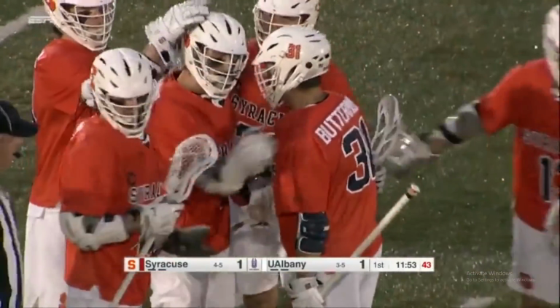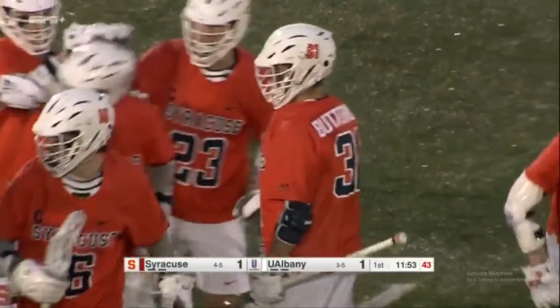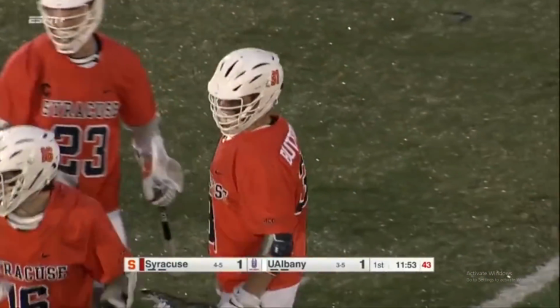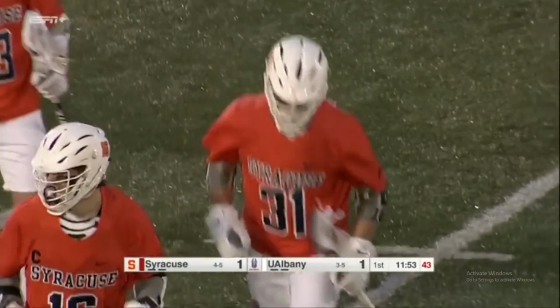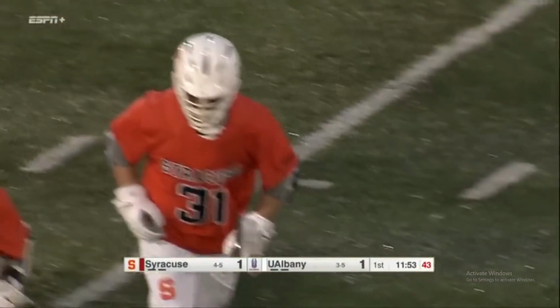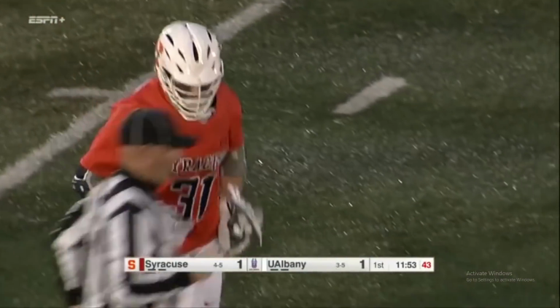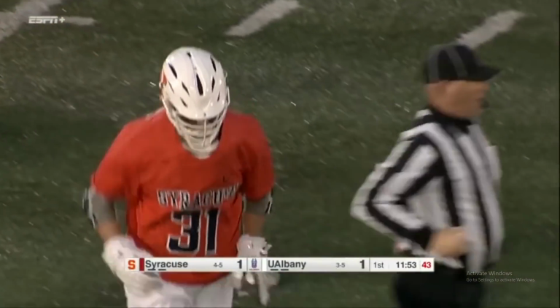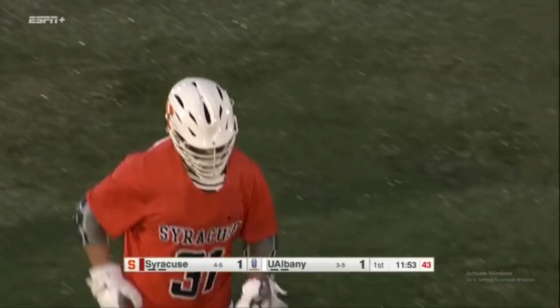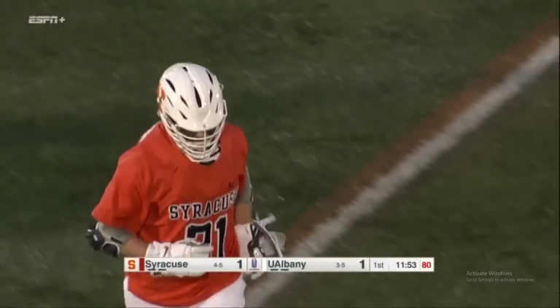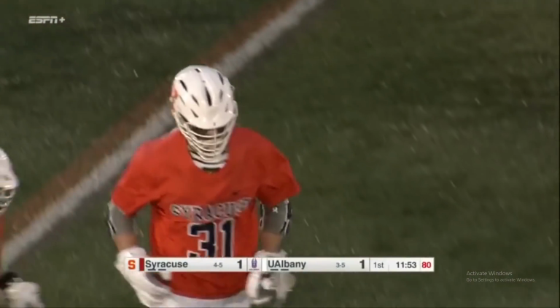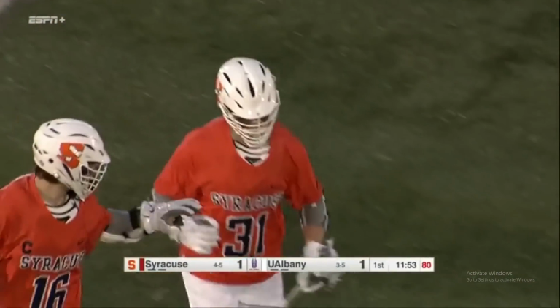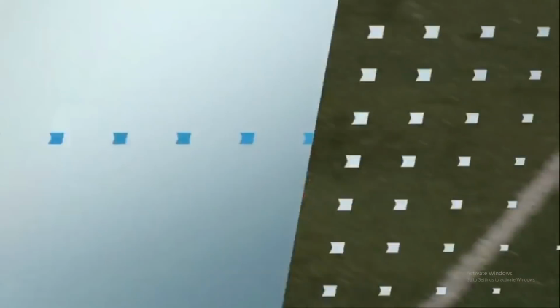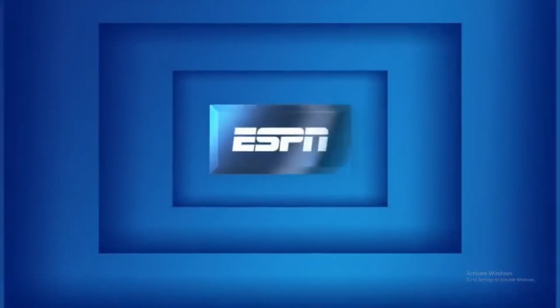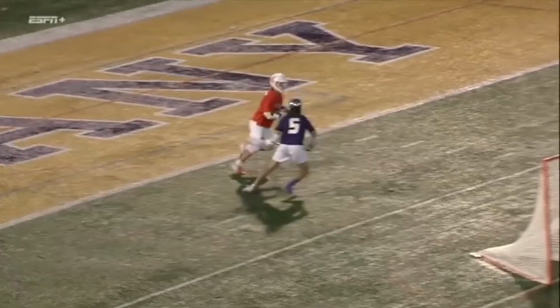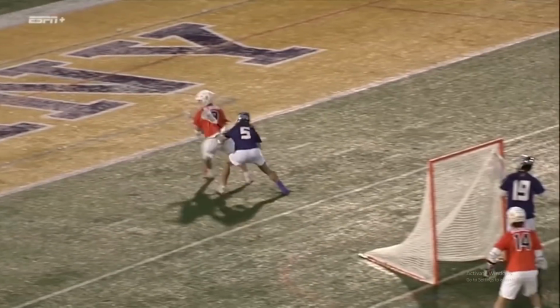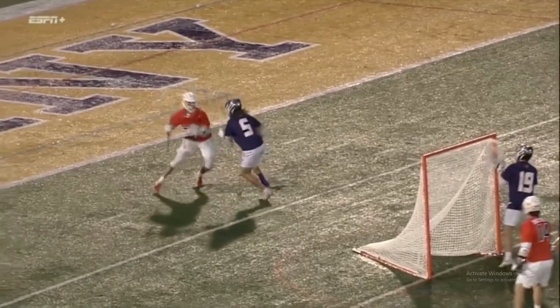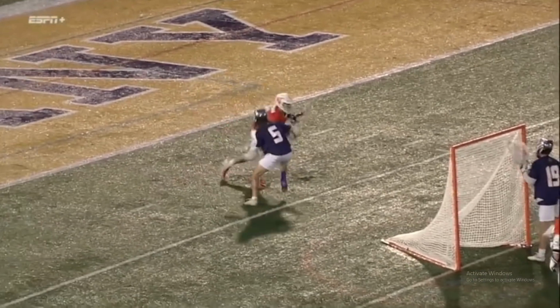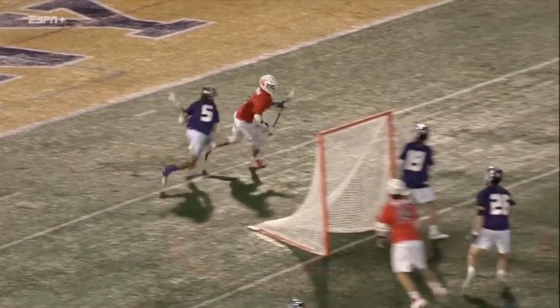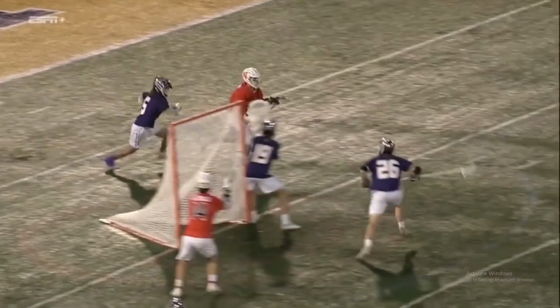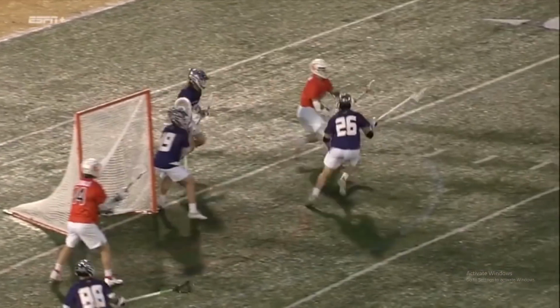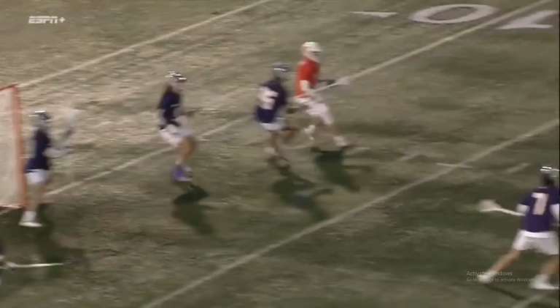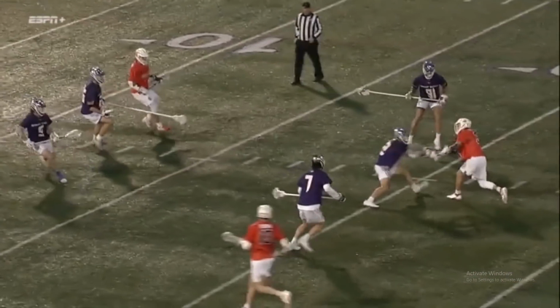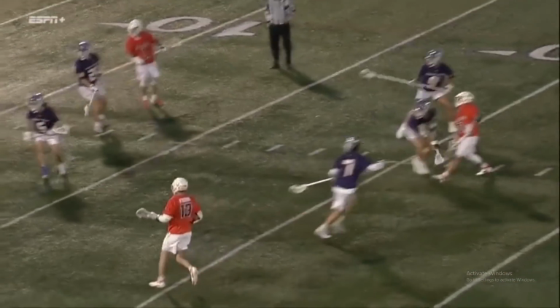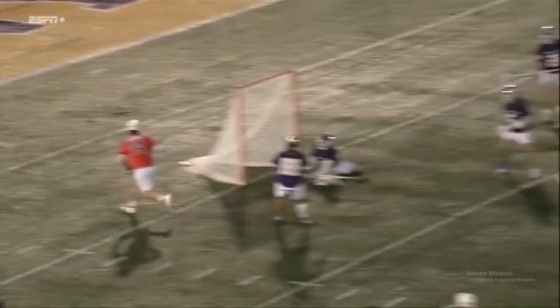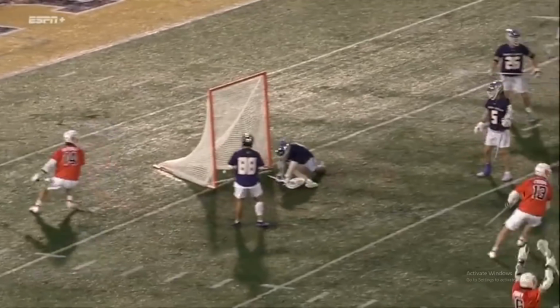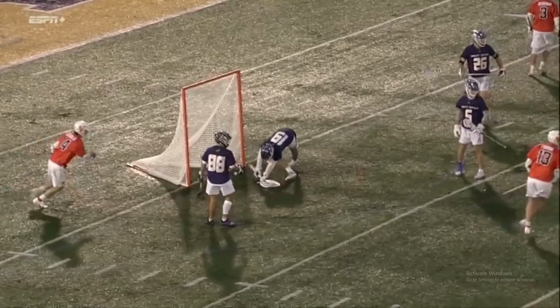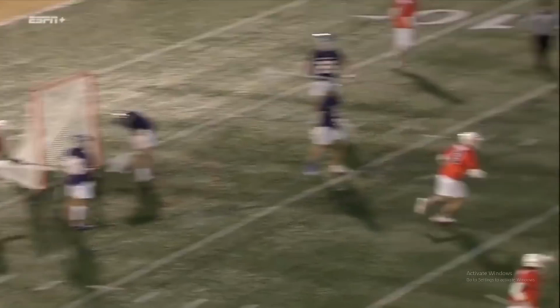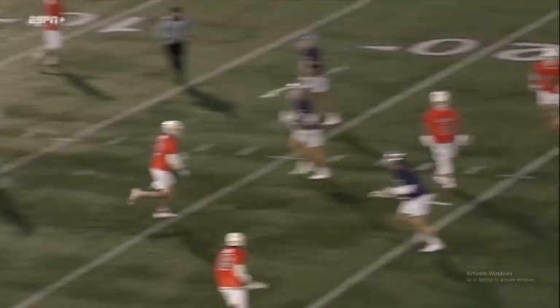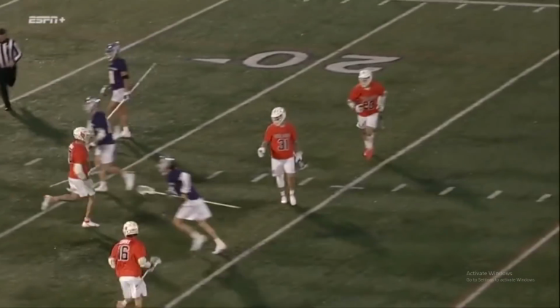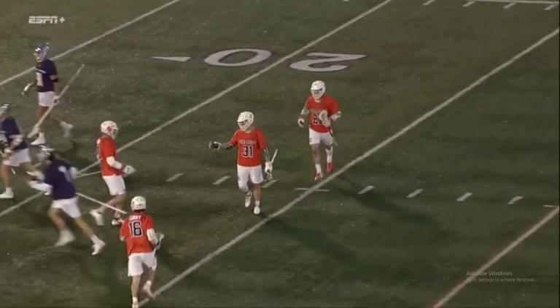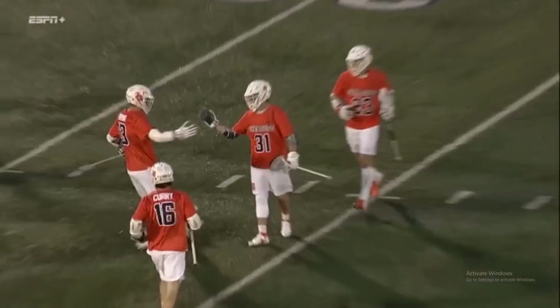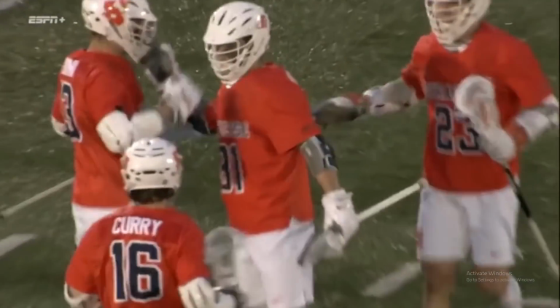Jacob Buttermore, the senior, coming off ACL surgery, missed a lot last year, had his first goal of the season last week, able to get a shot here and get it on goal past Ramos to tie the score at one.